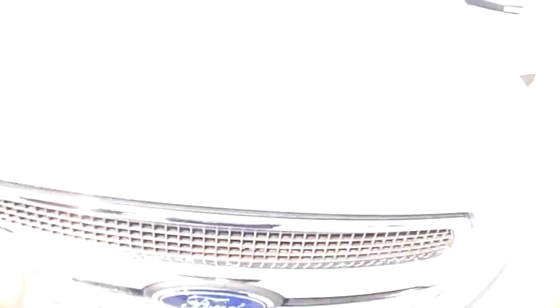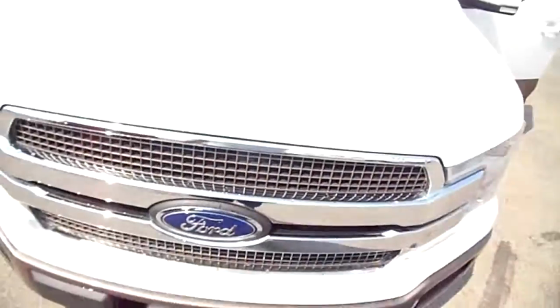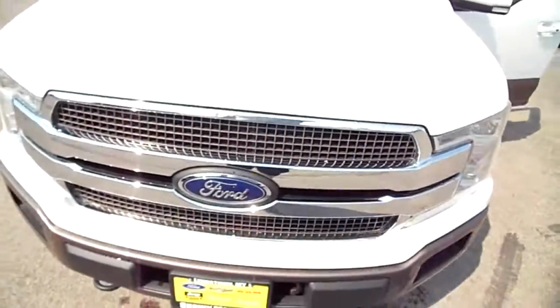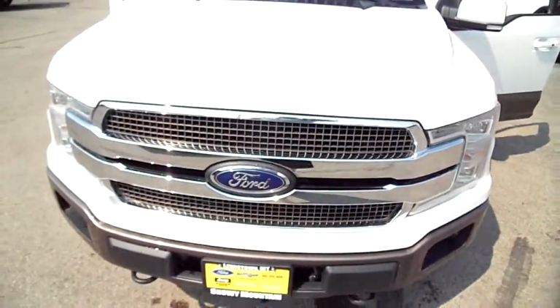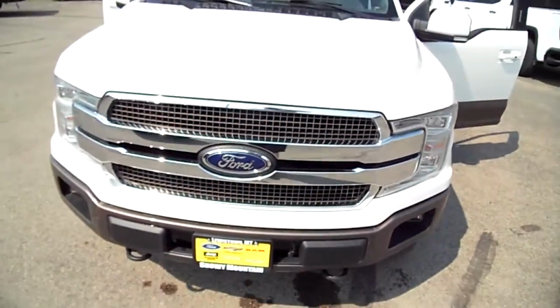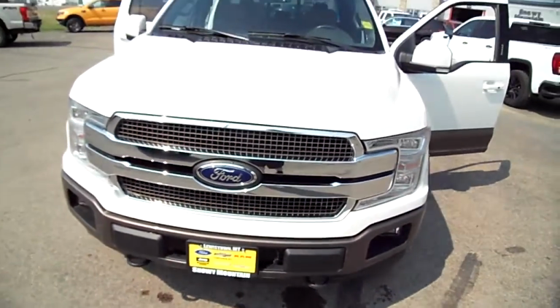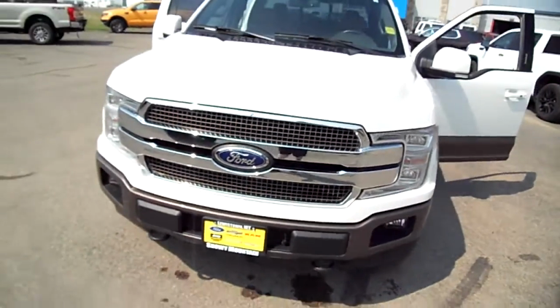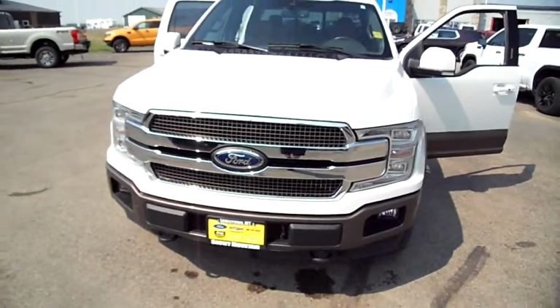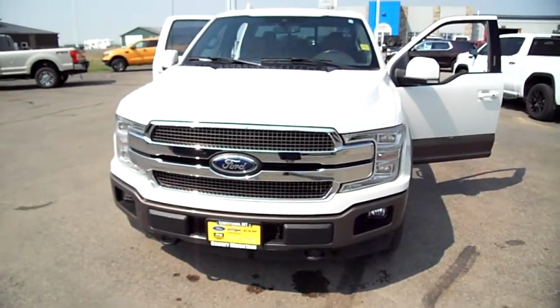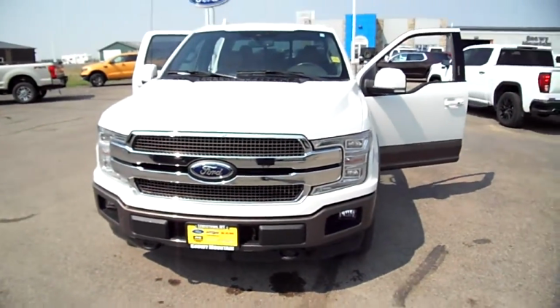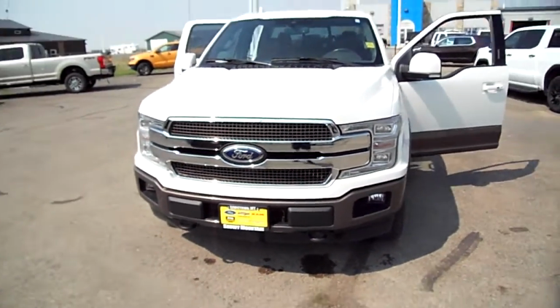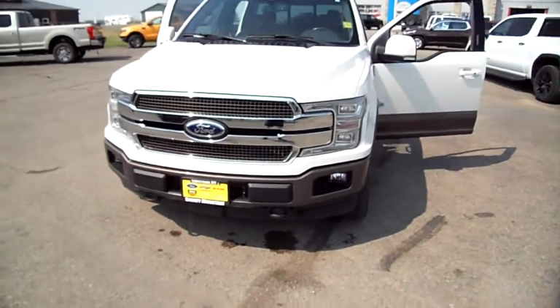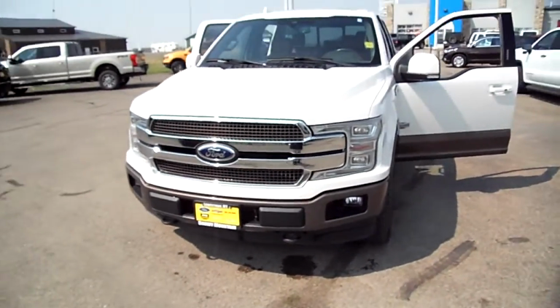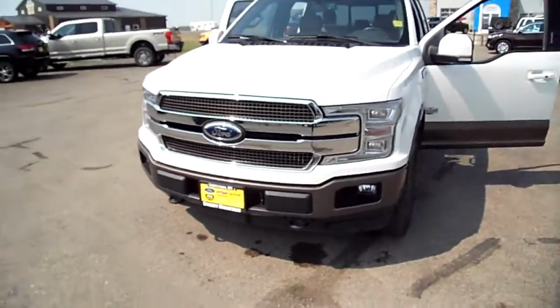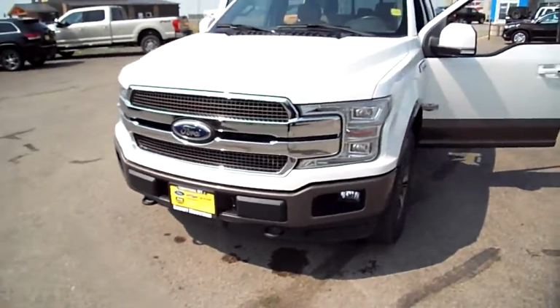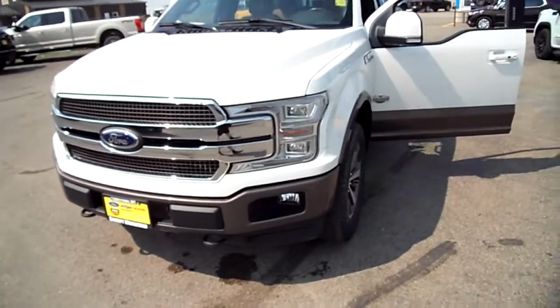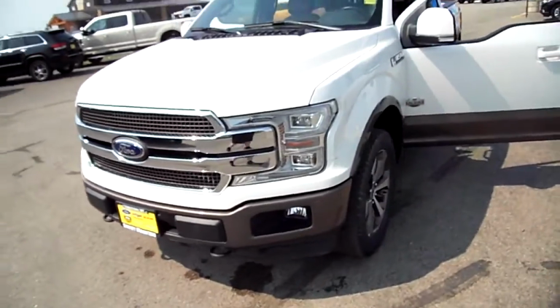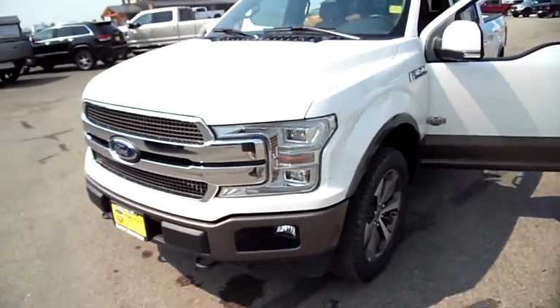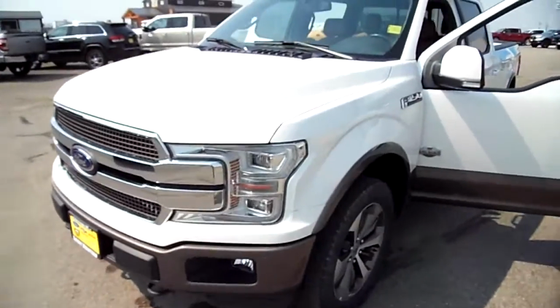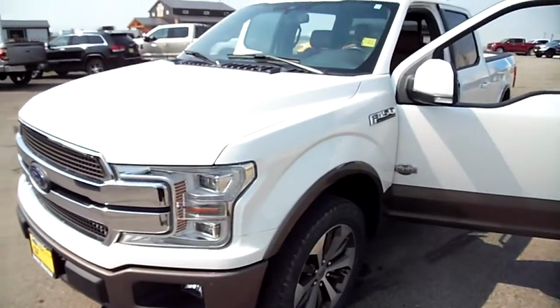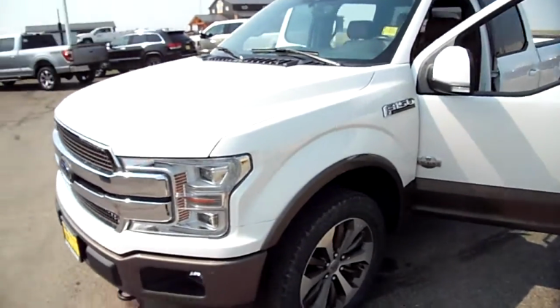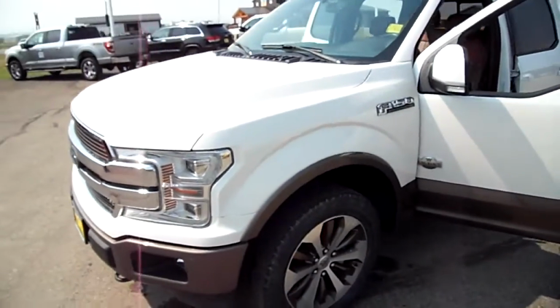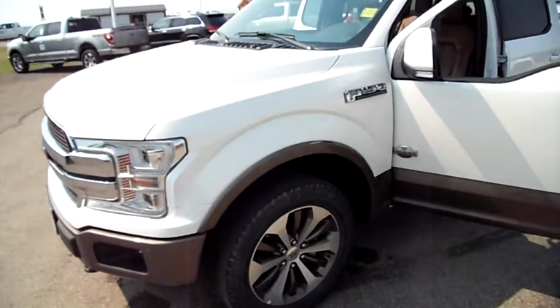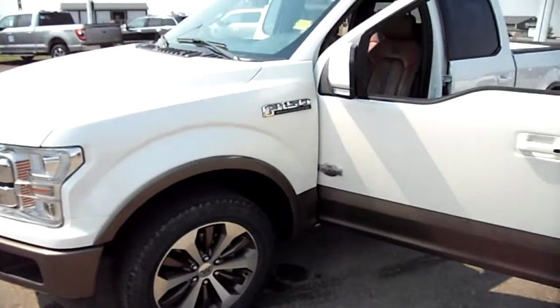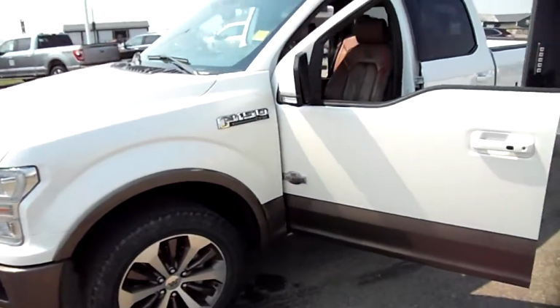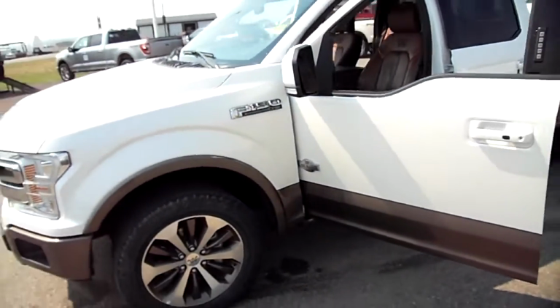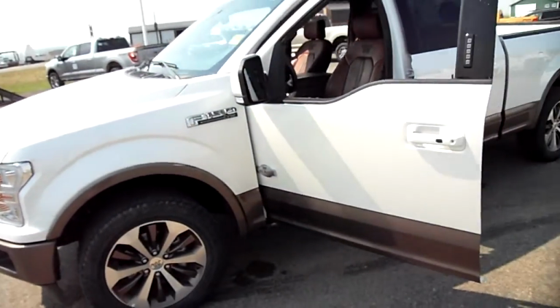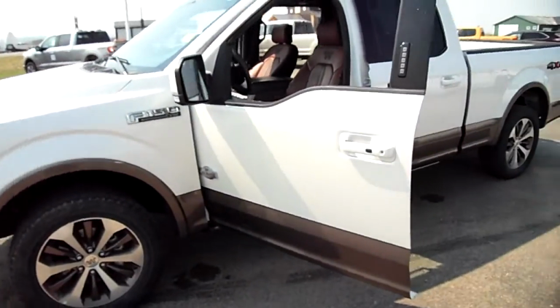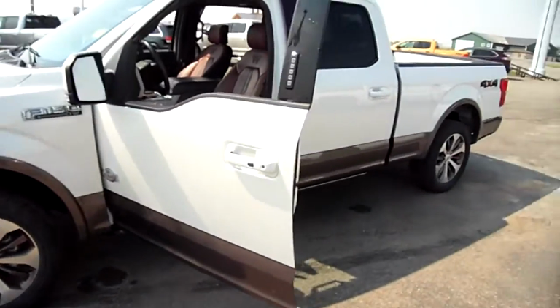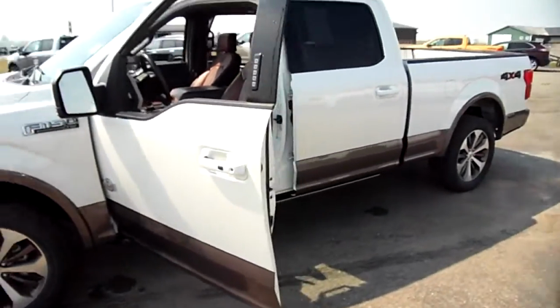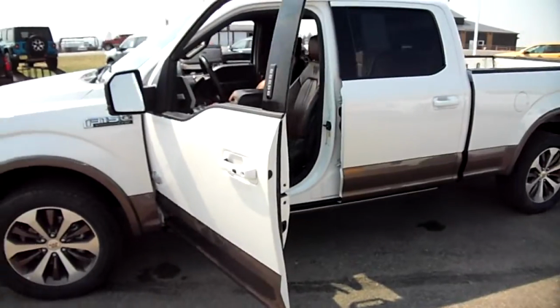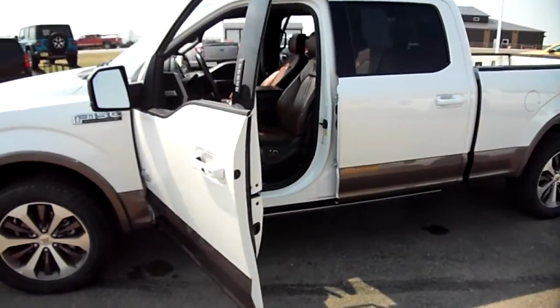Hi everybody, Nick Skiba here with a beautiful King Ranch Ford F-150. This is a 2018. We sold it new here, and it's come back to us now for you.